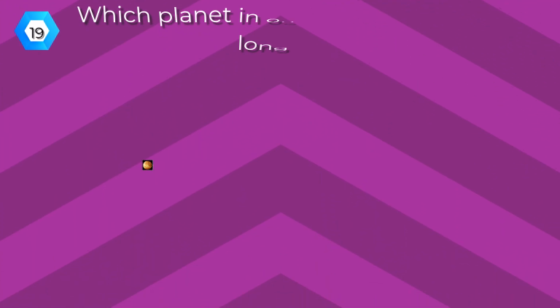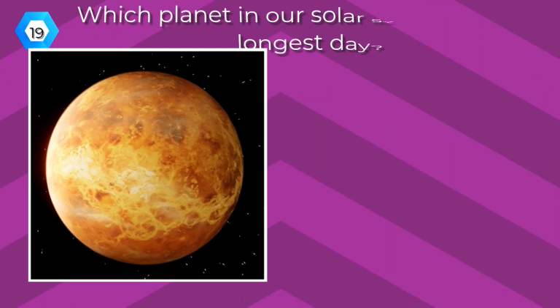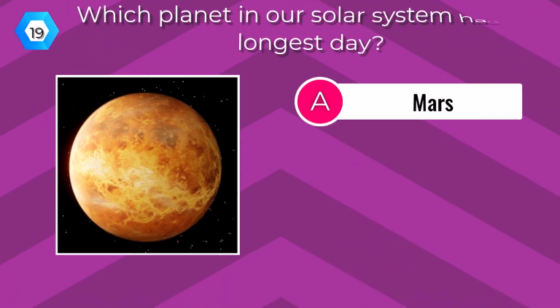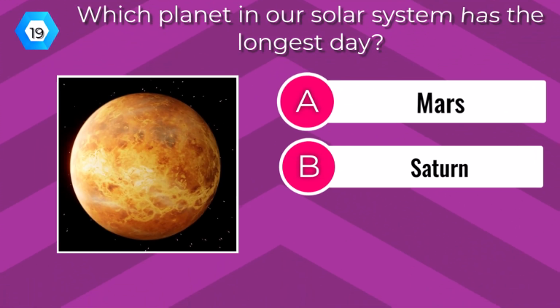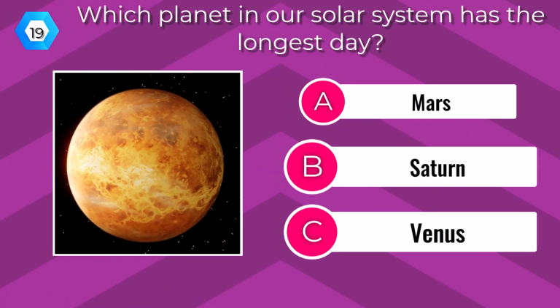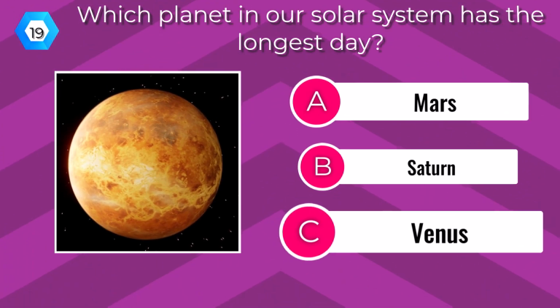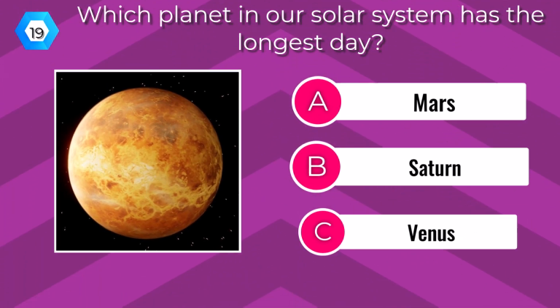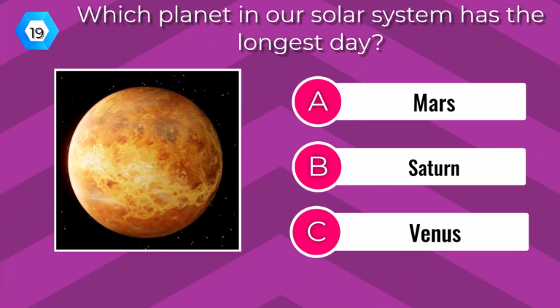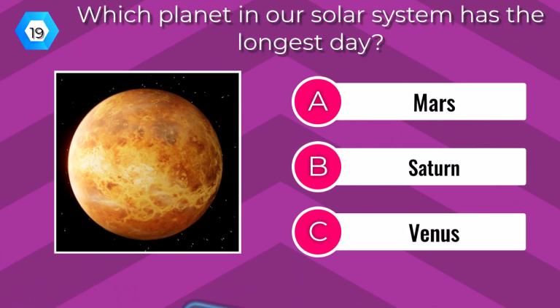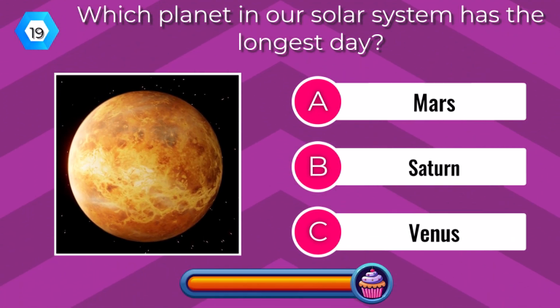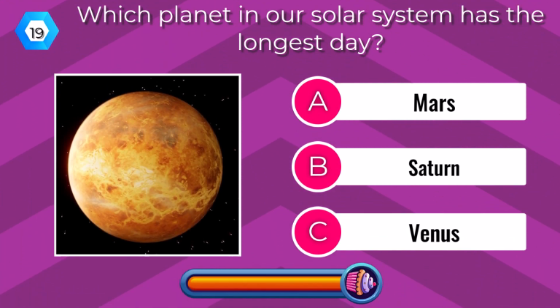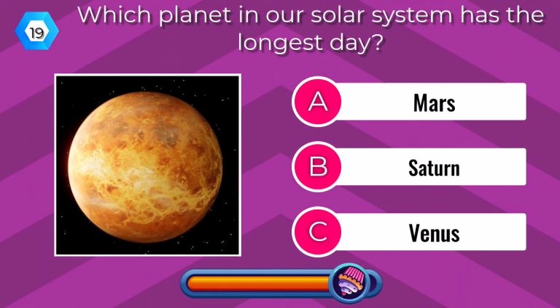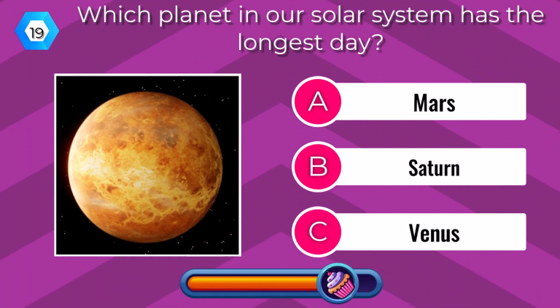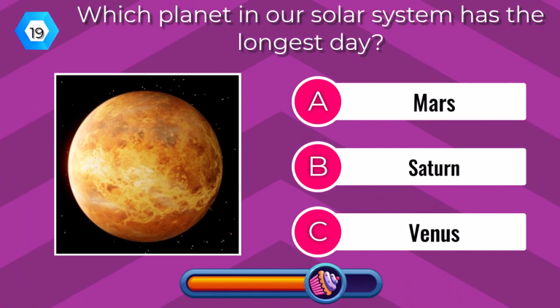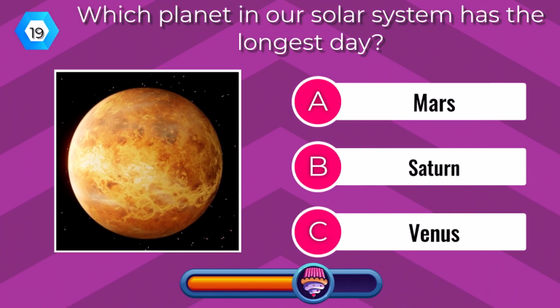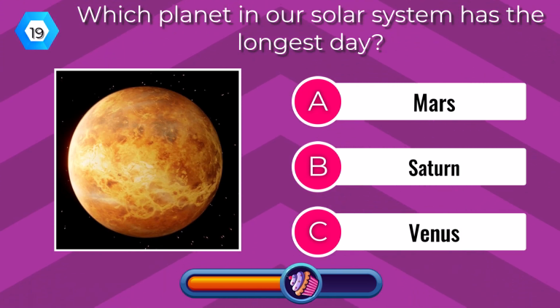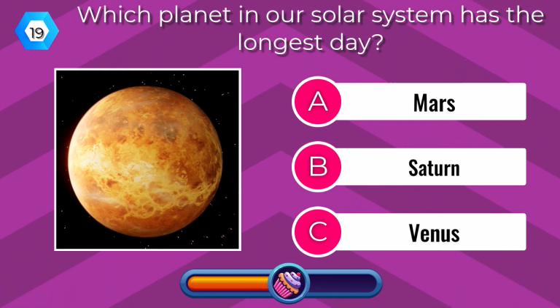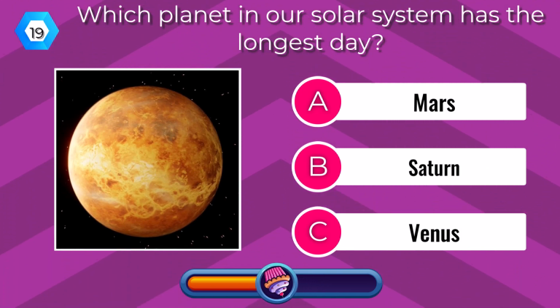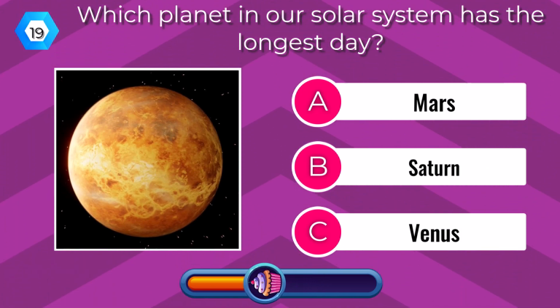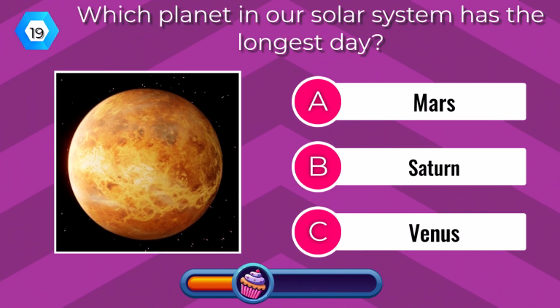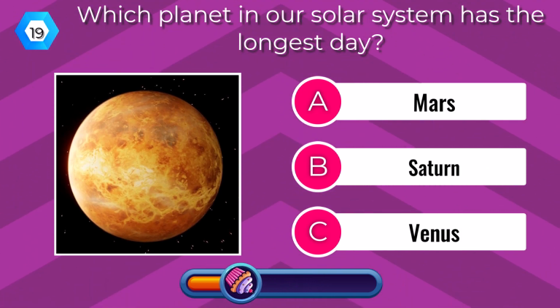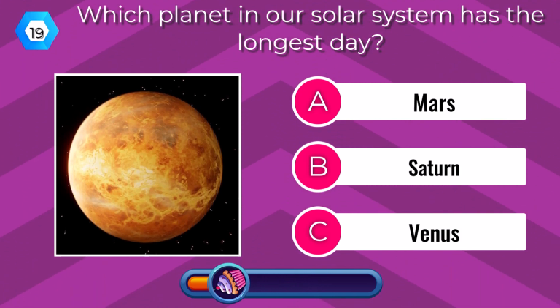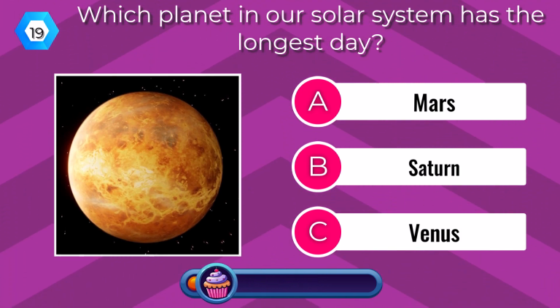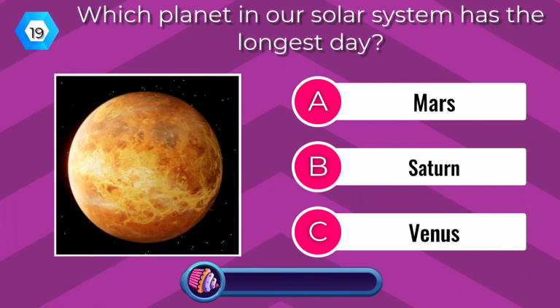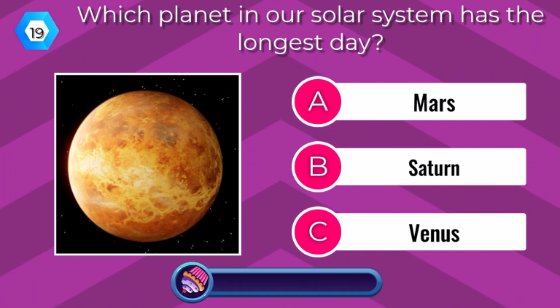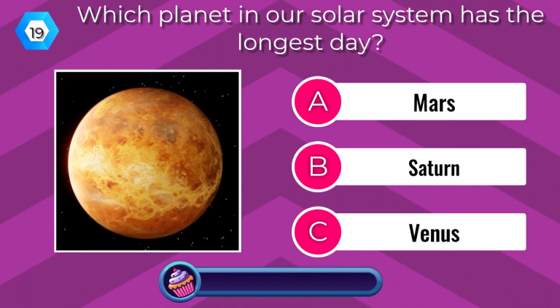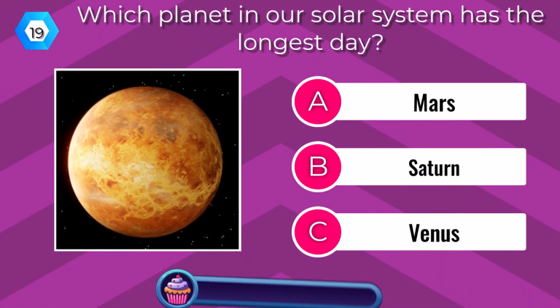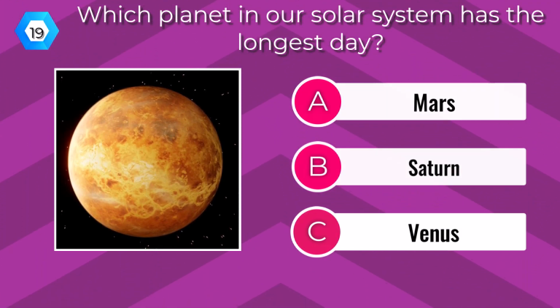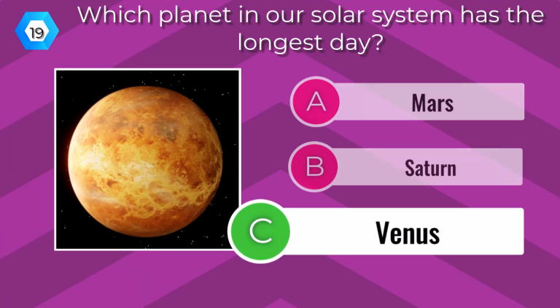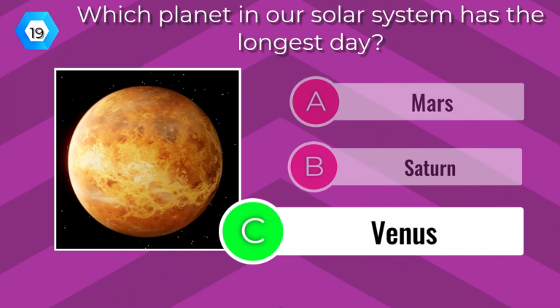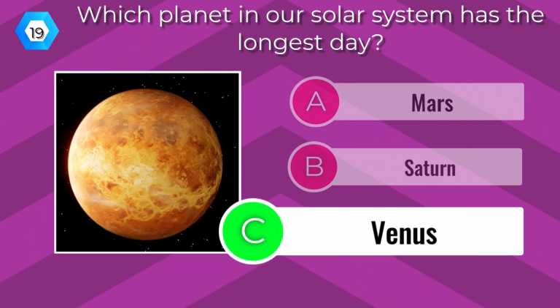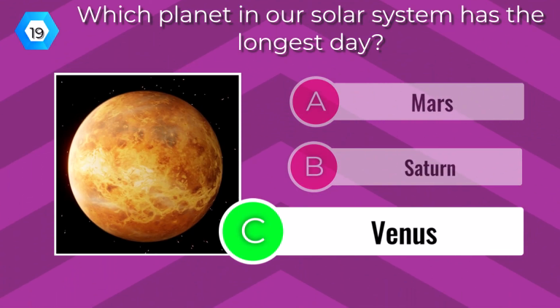Which planet in our solar system has the longest day? Venus.